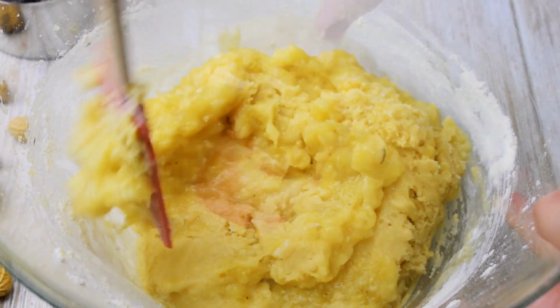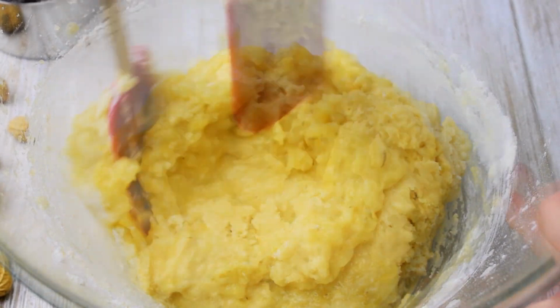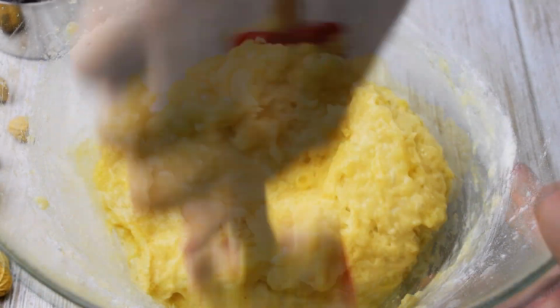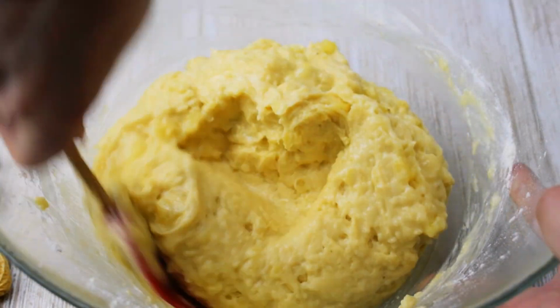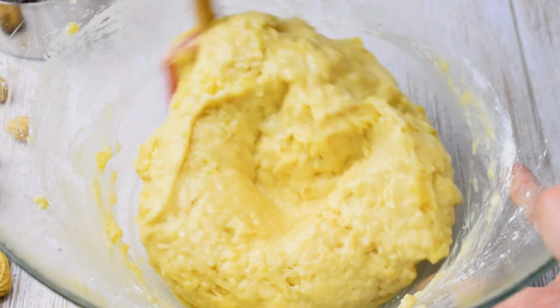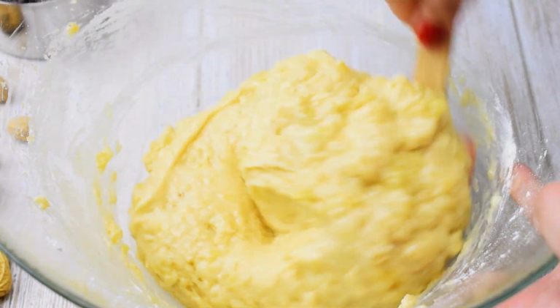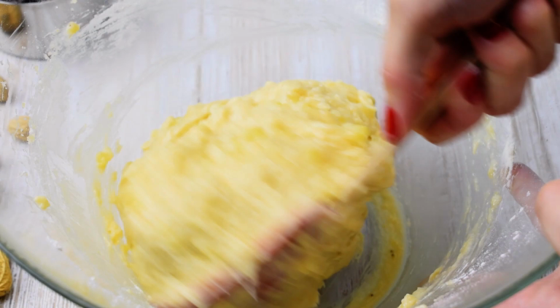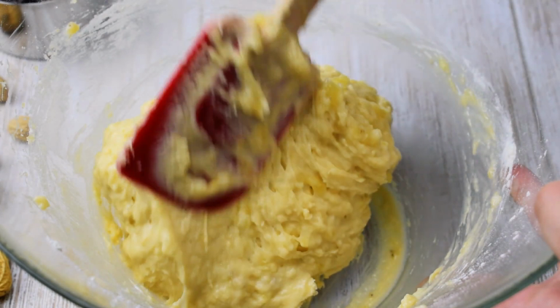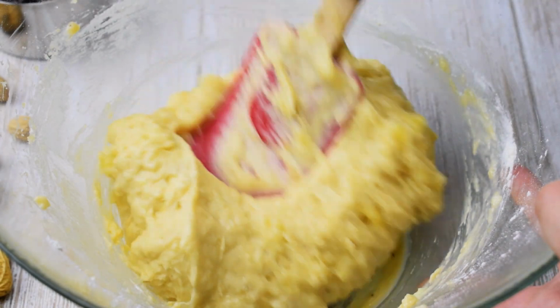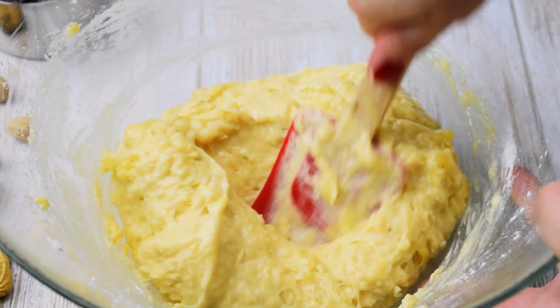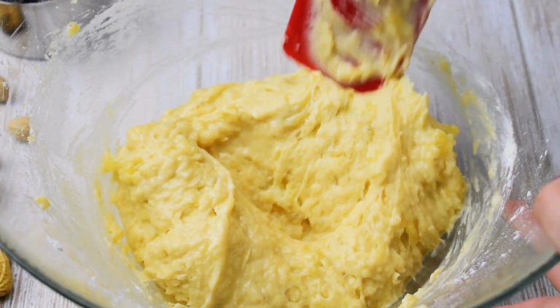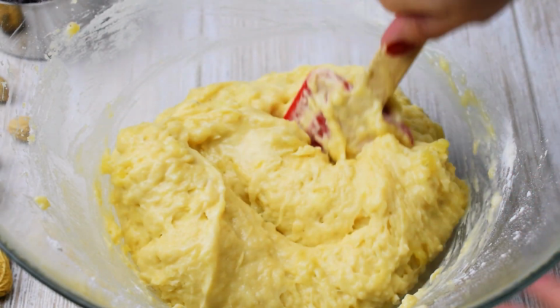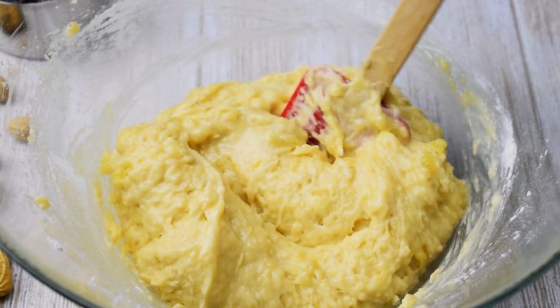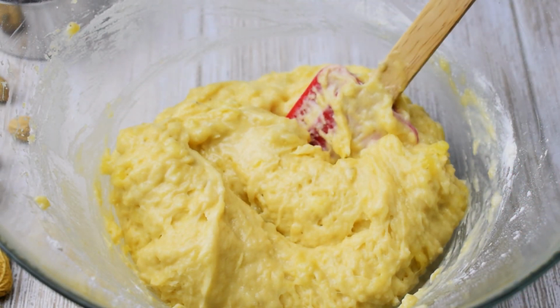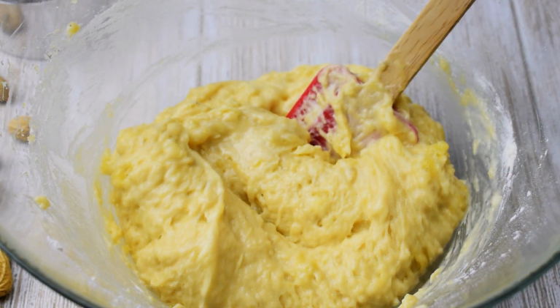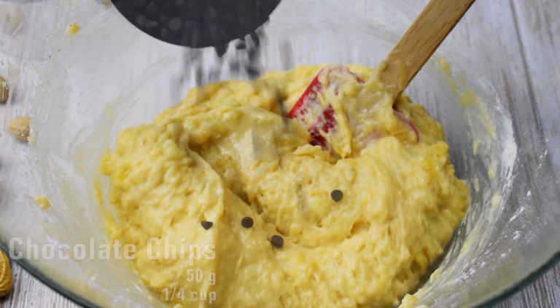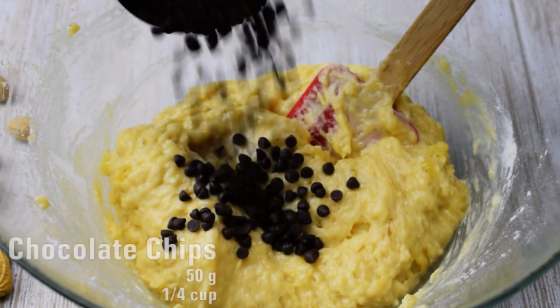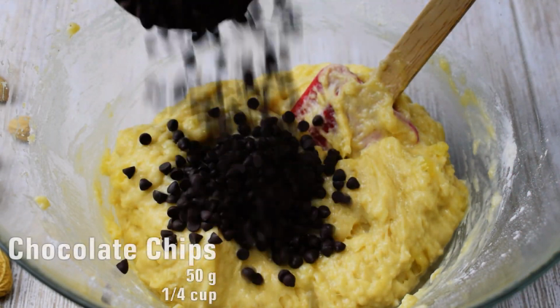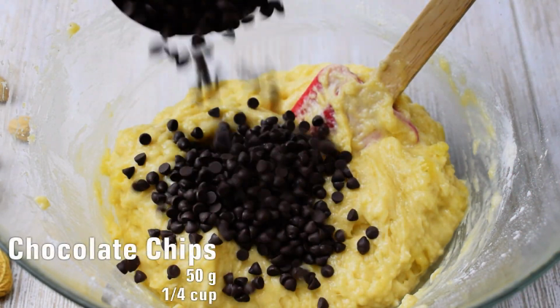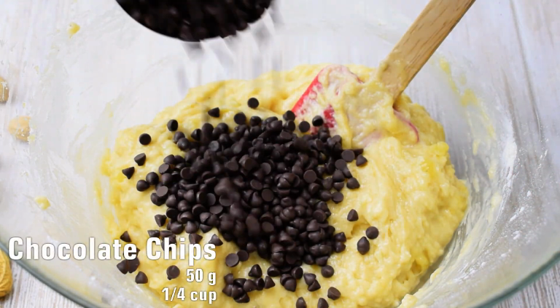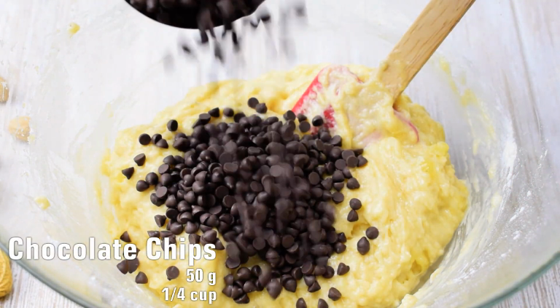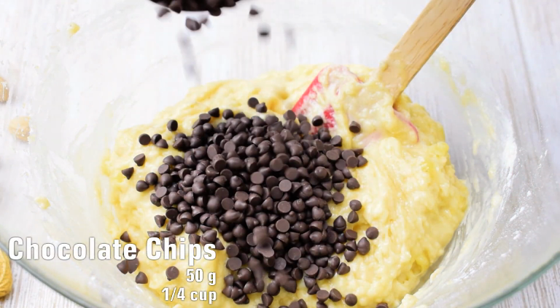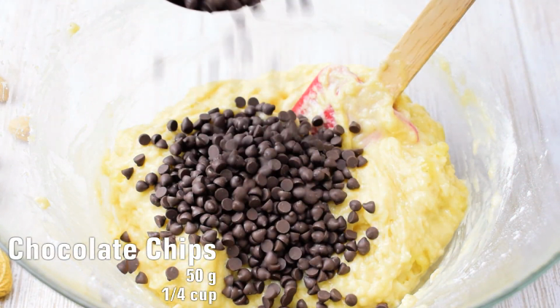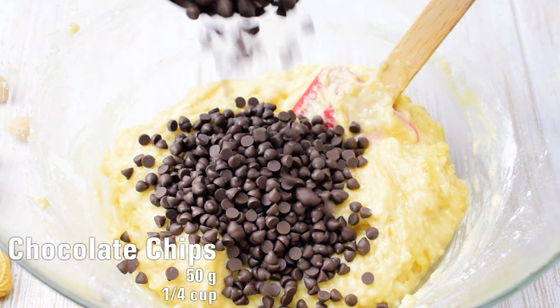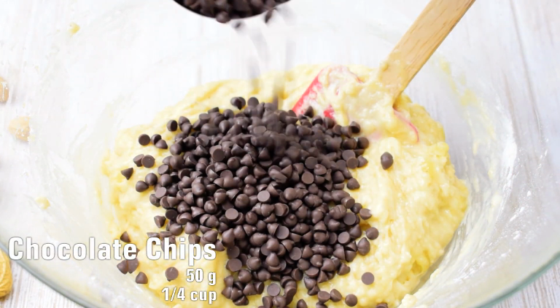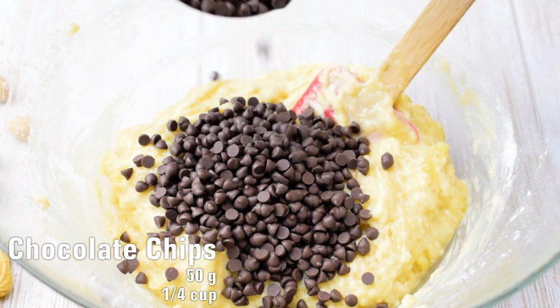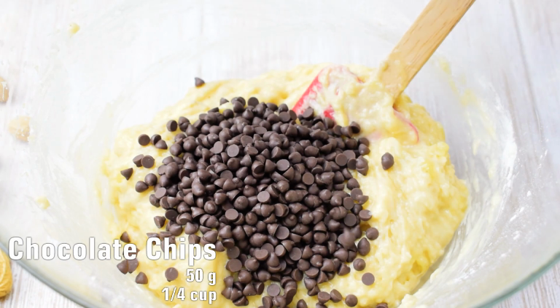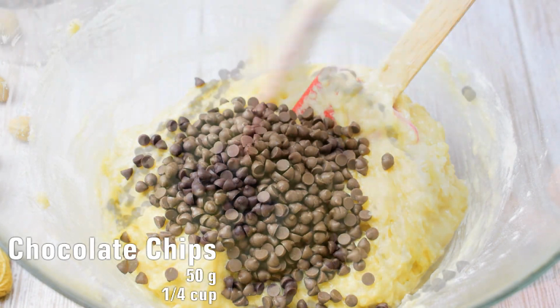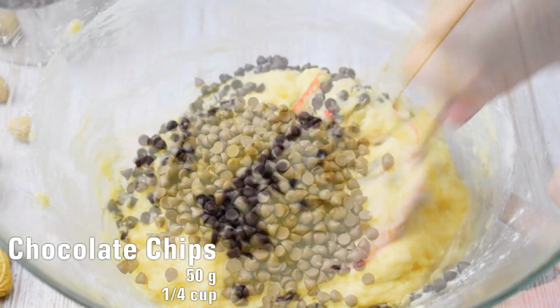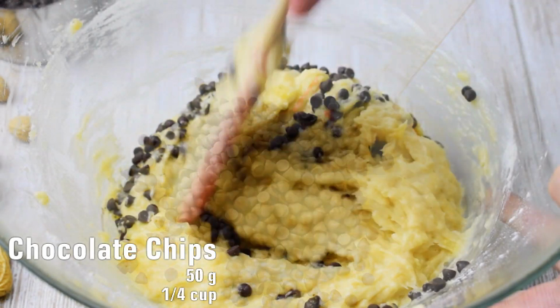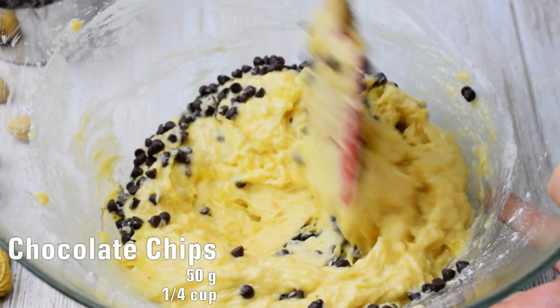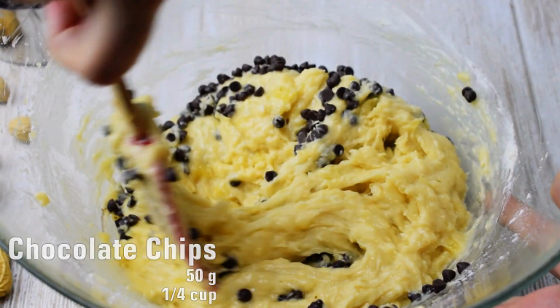The last step in preparing this delicious banana bread is to gently fold in 50 grams of chocolate chips.